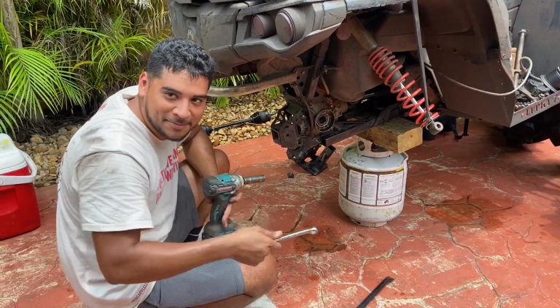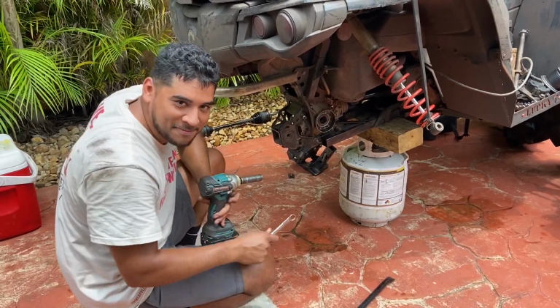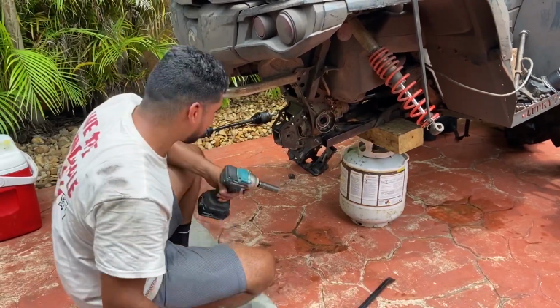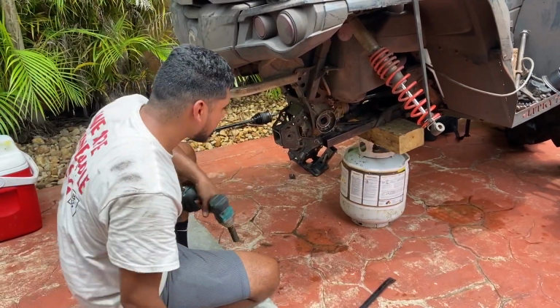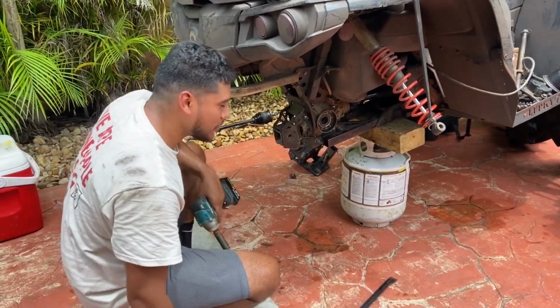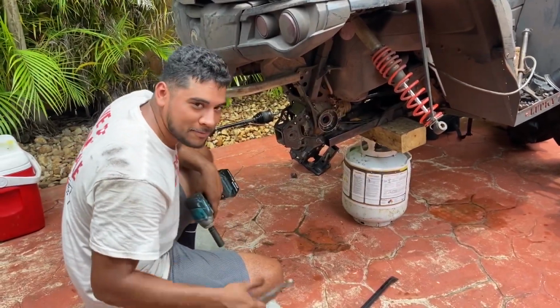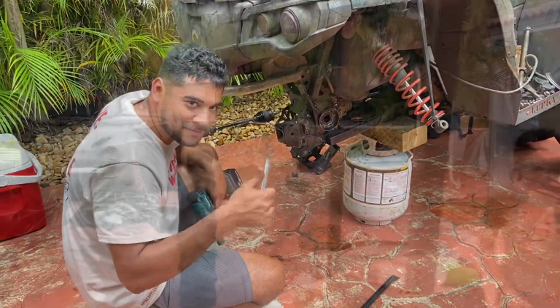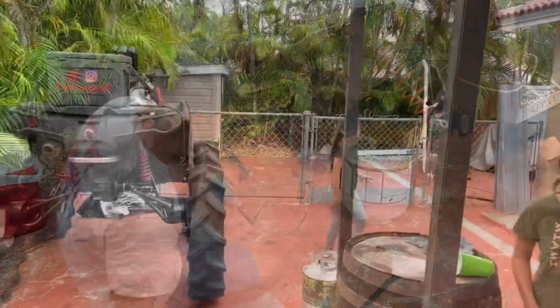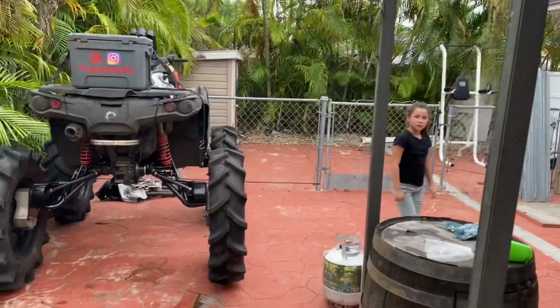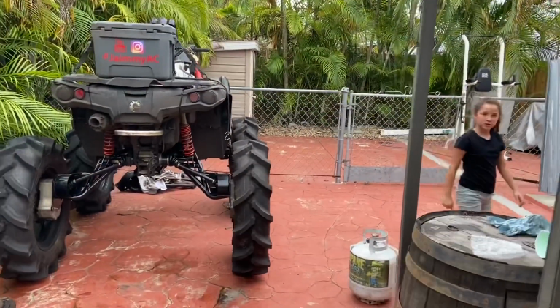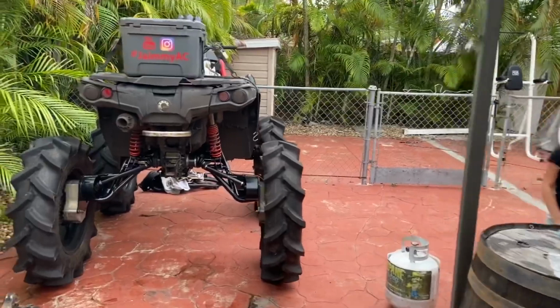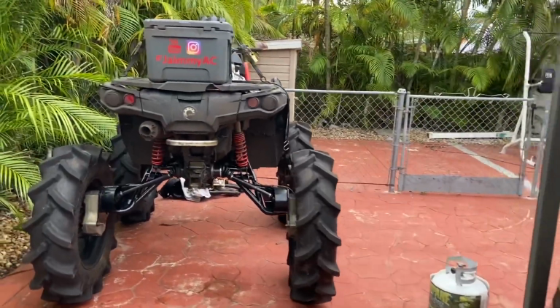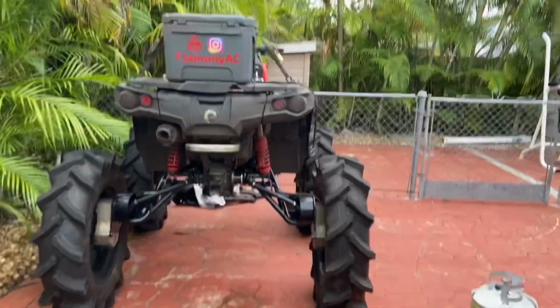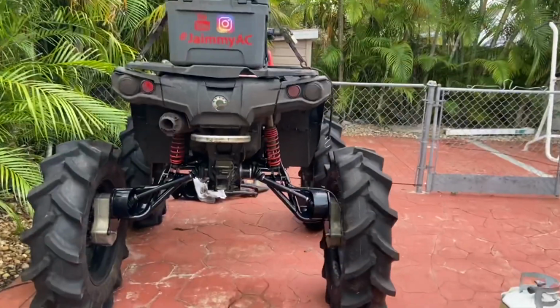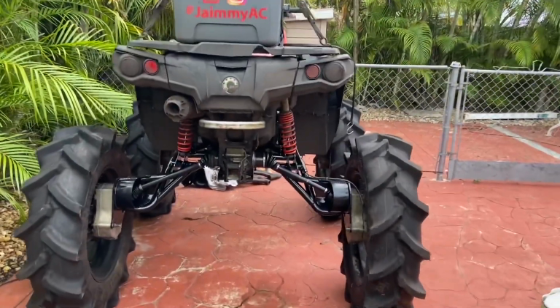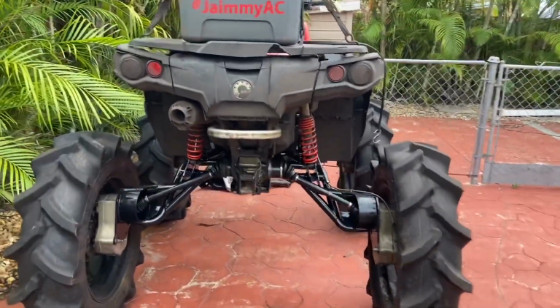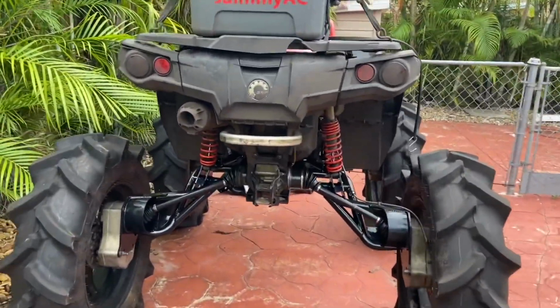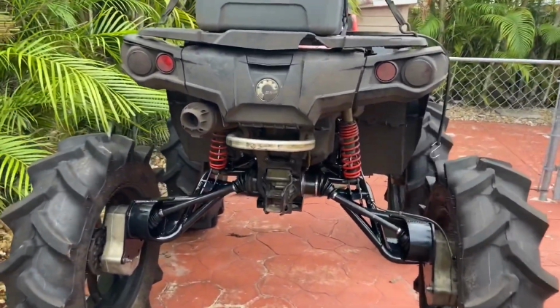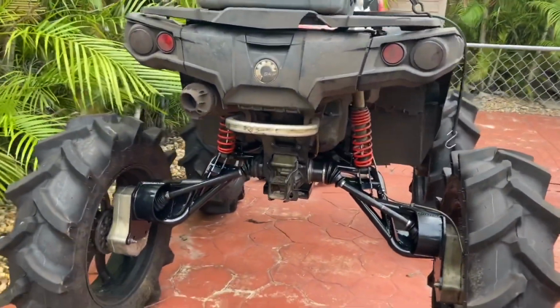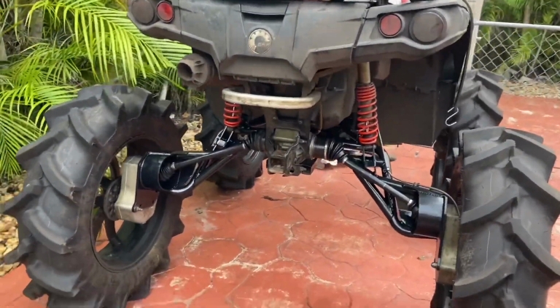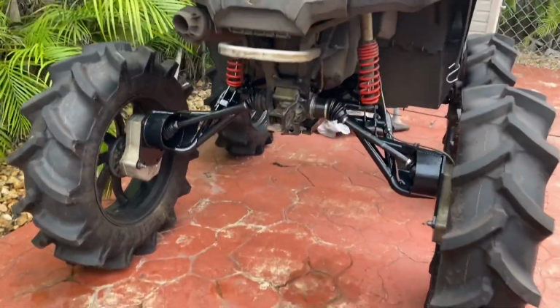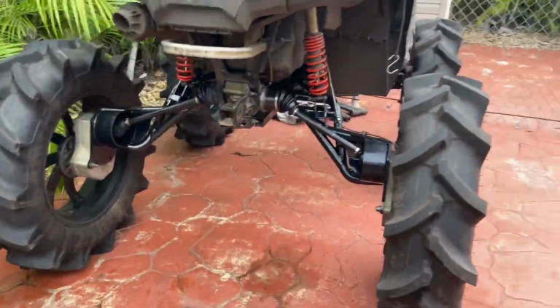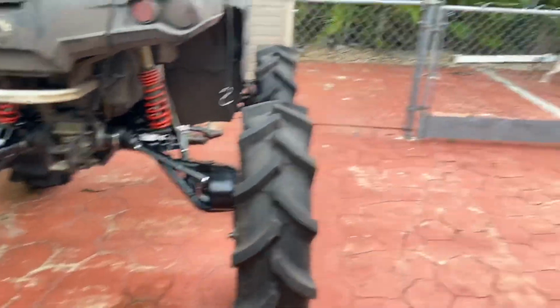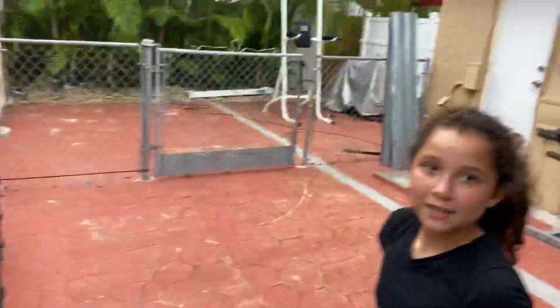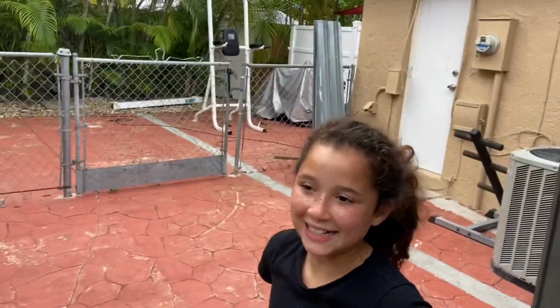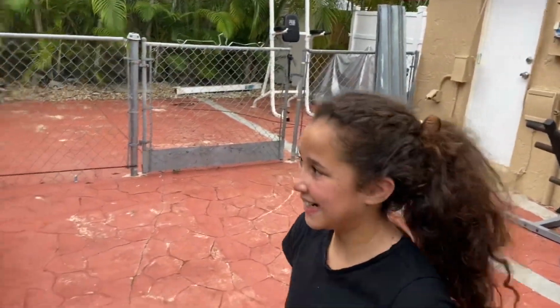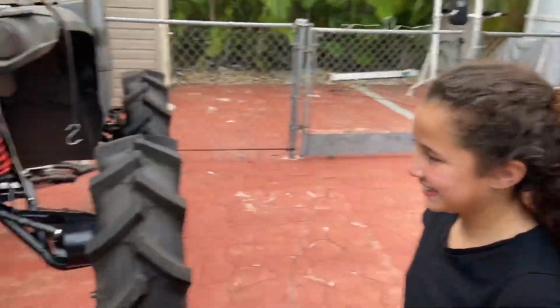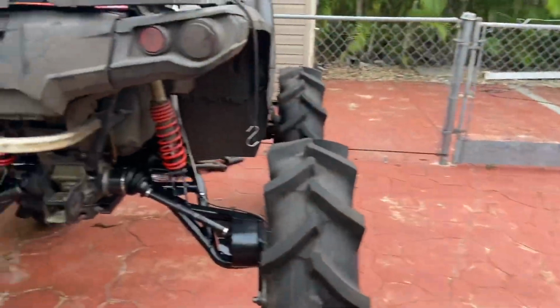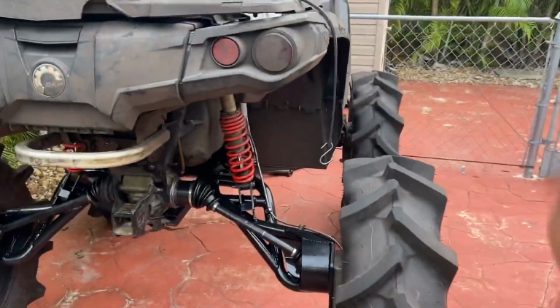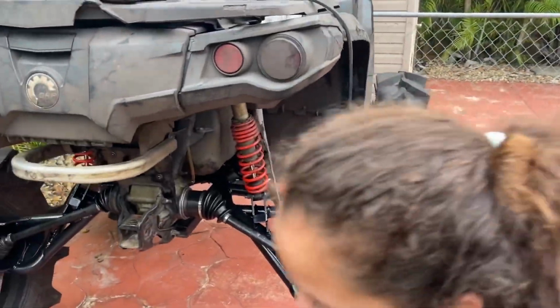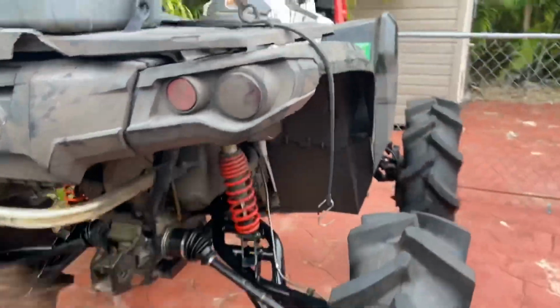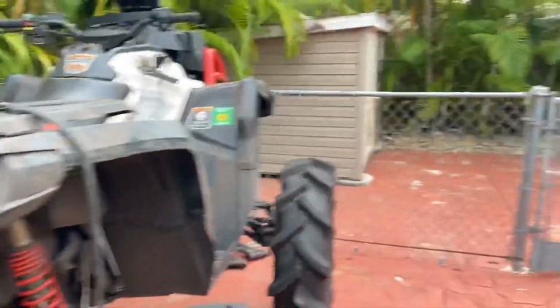Yes, cool — finito! Now it's ready to ride. It's ready.